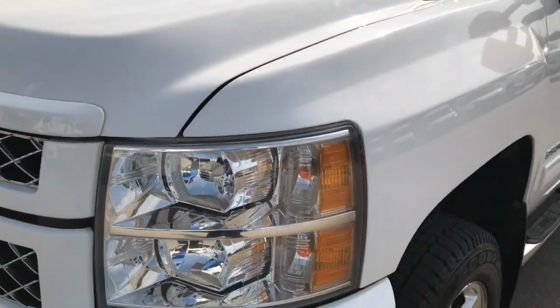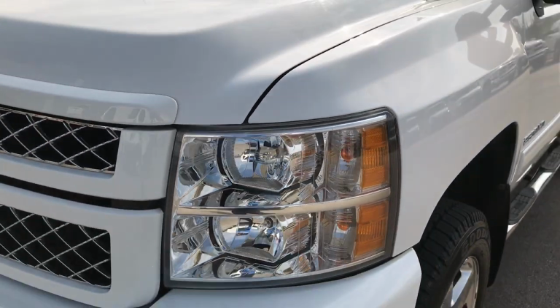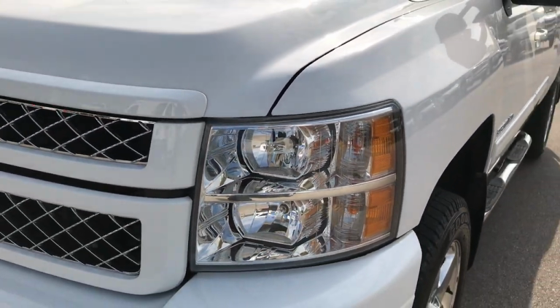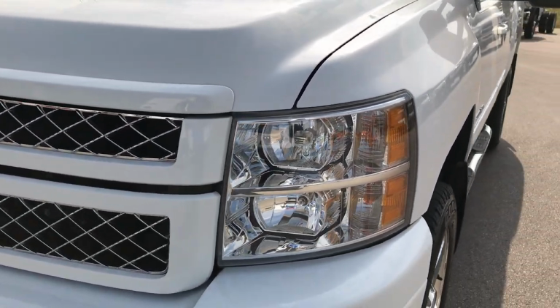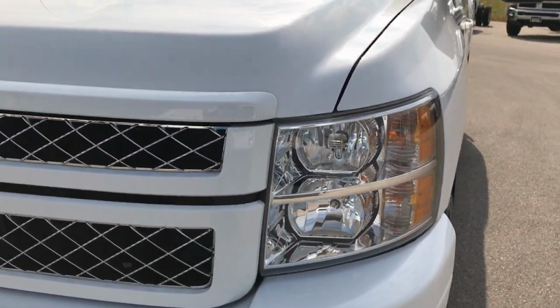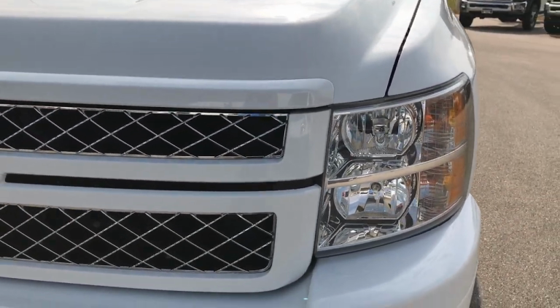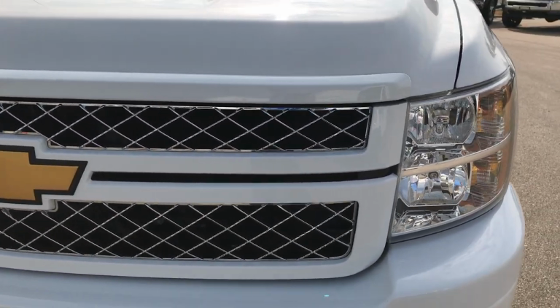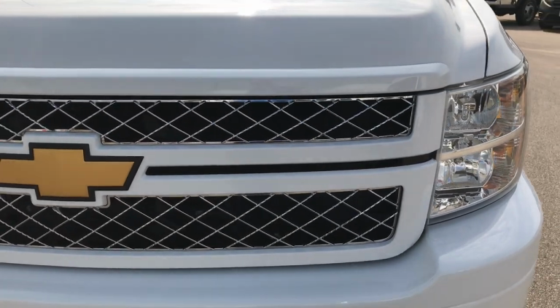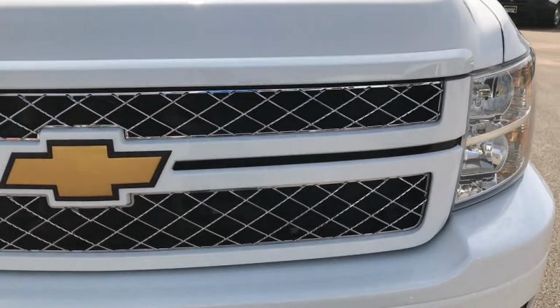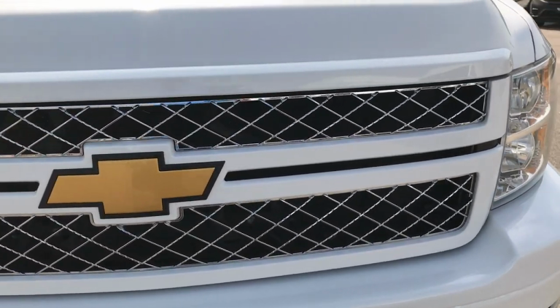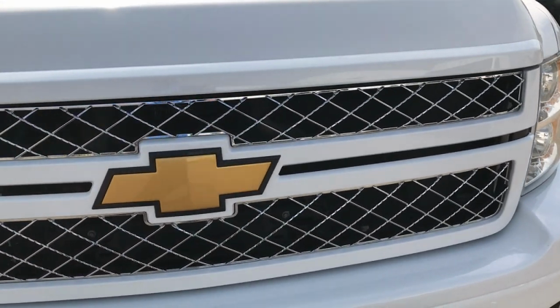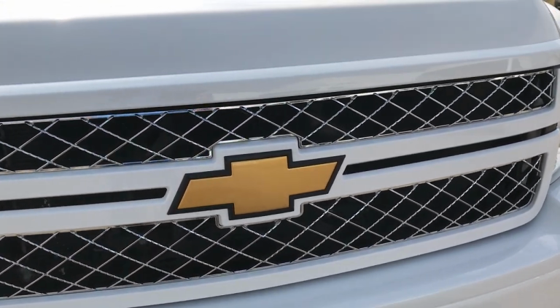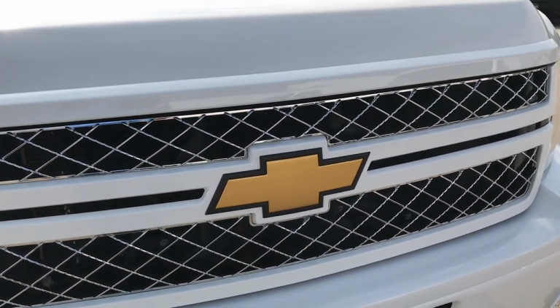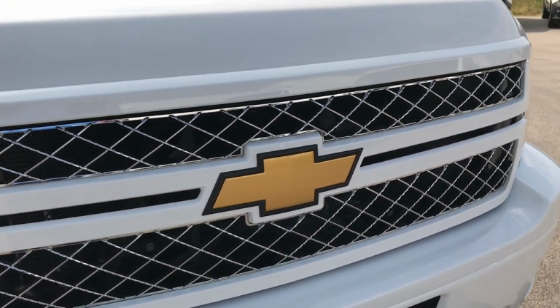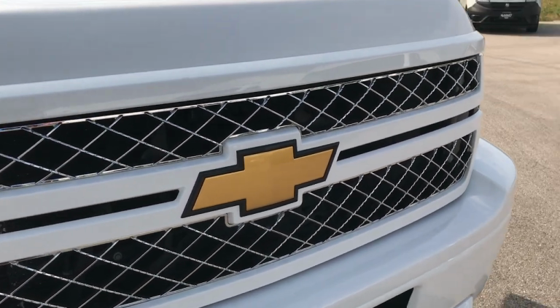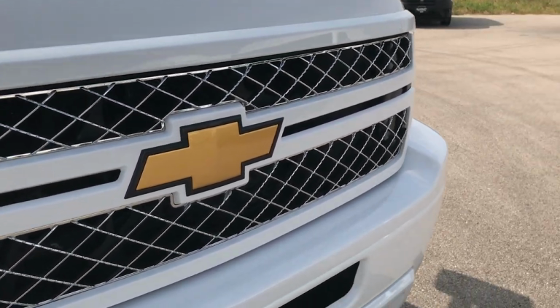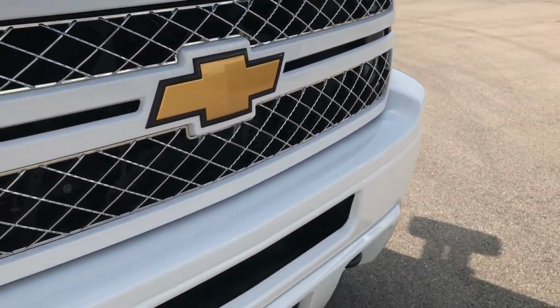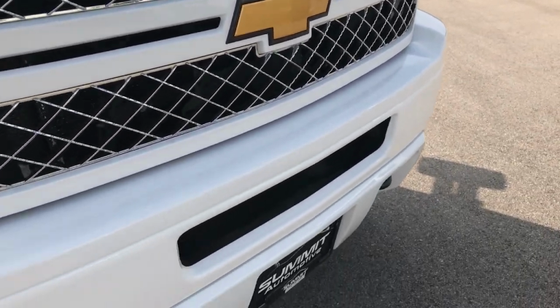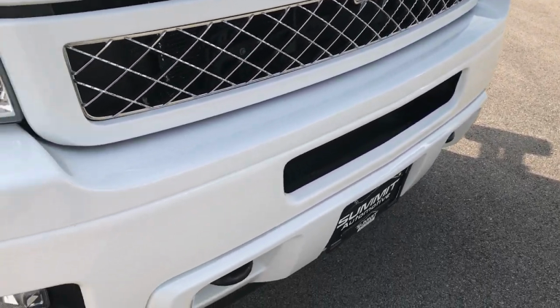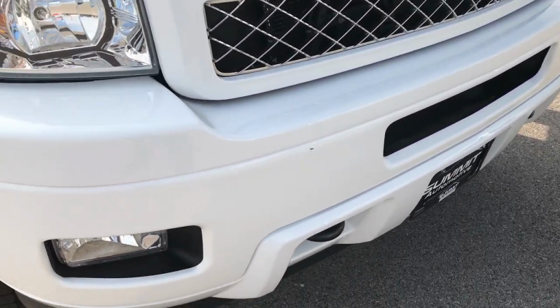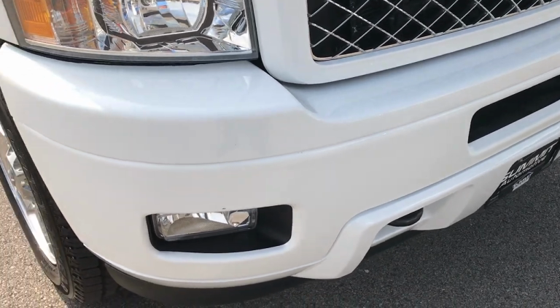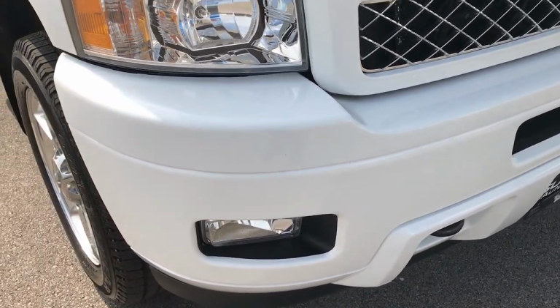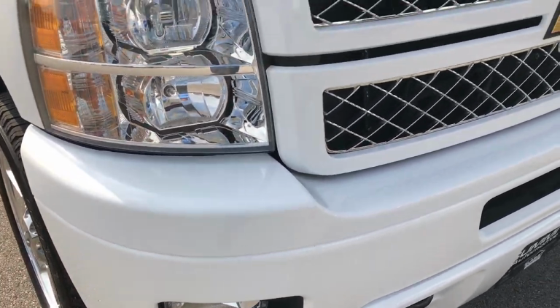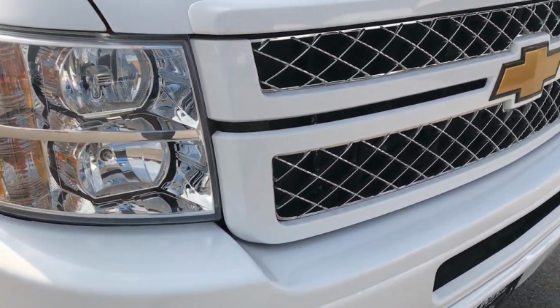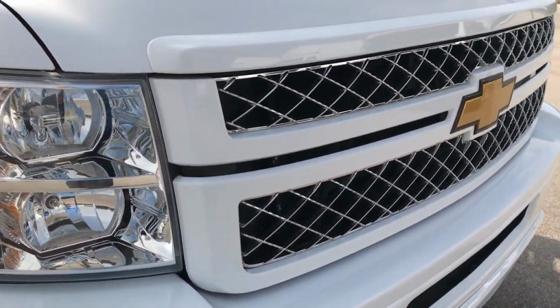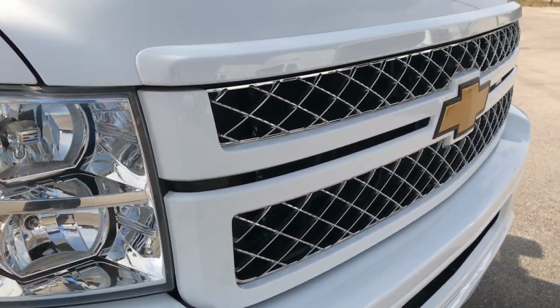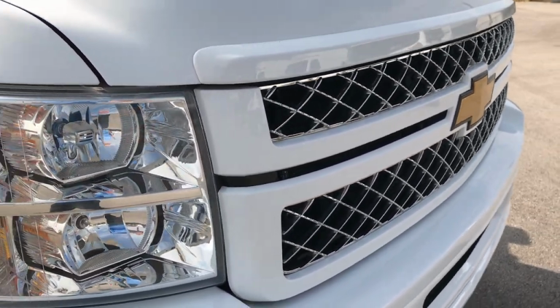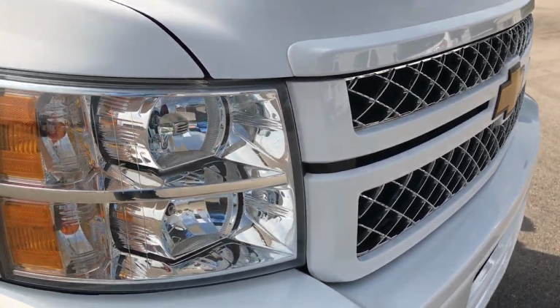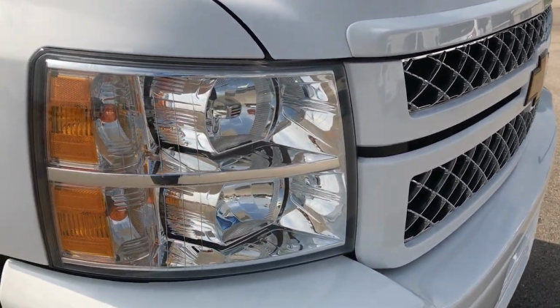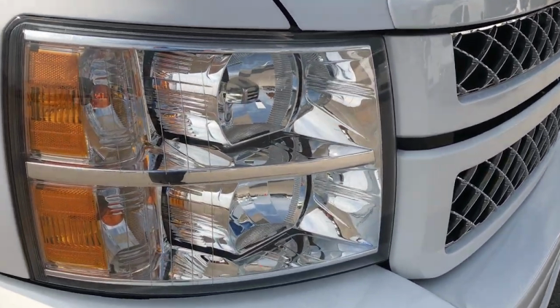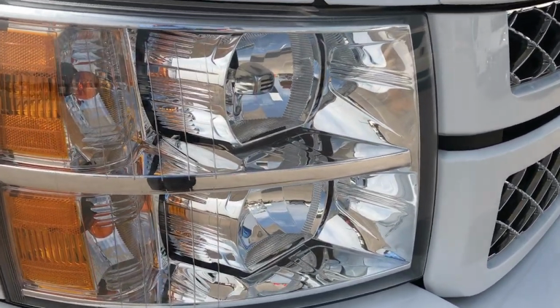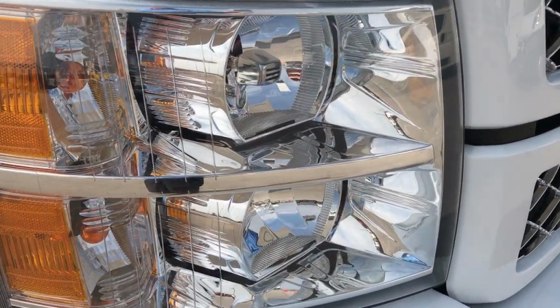No dents or dings on that front fender. The front grille is in excellent condition — you can see it is painted out on the front bumper, the grille has the chrome trim, and the headlights are nice and clear.